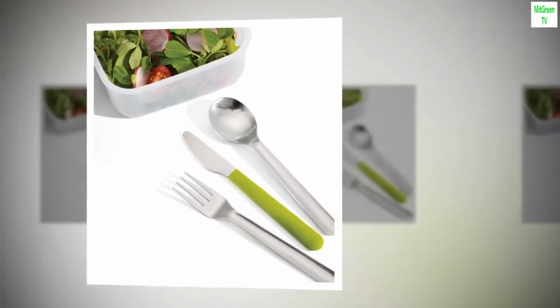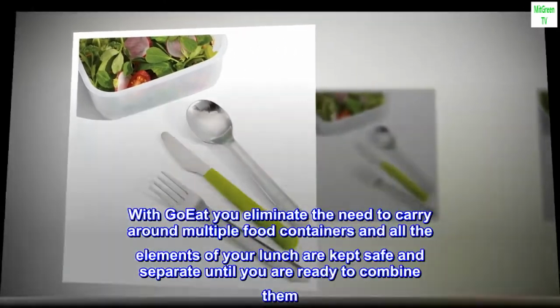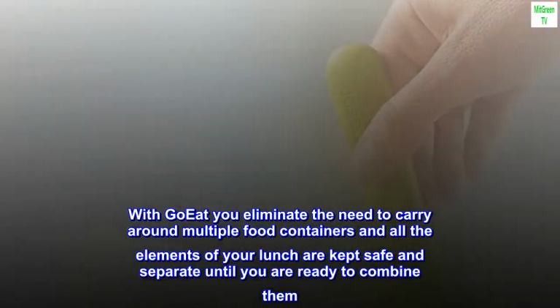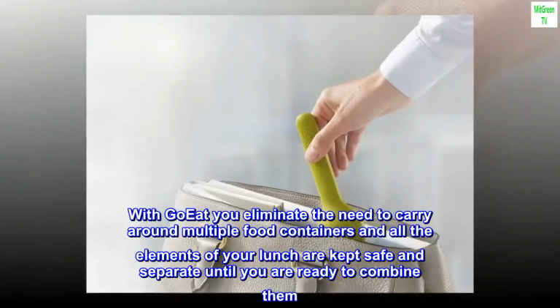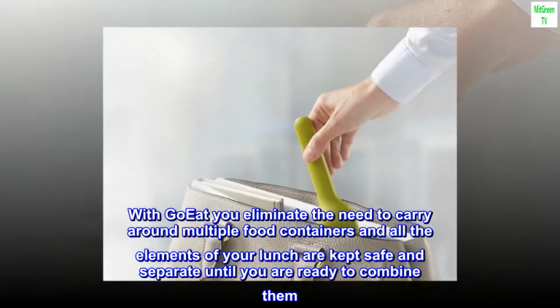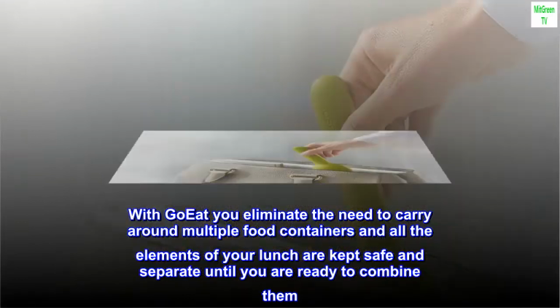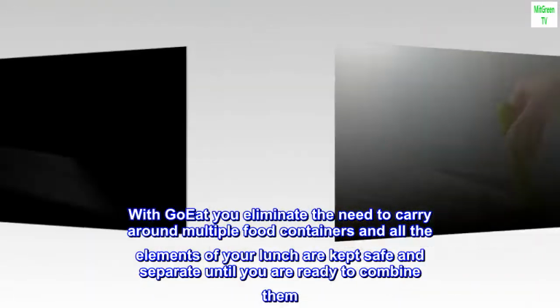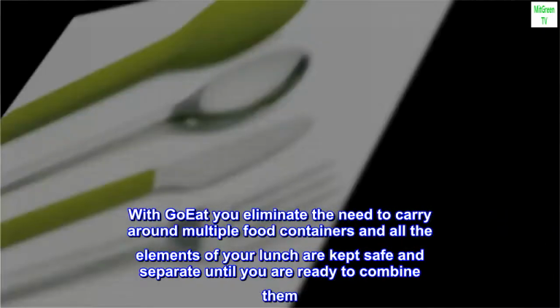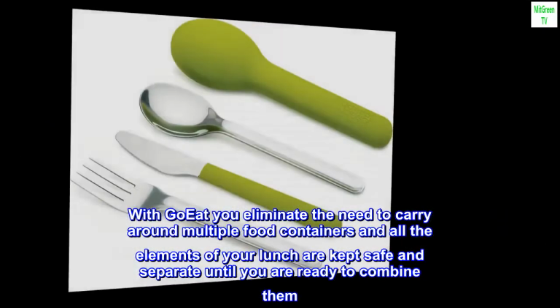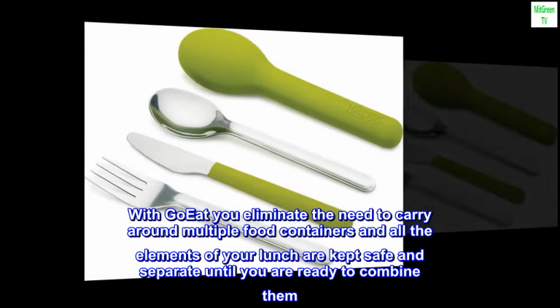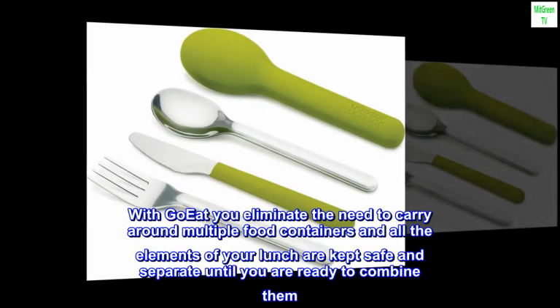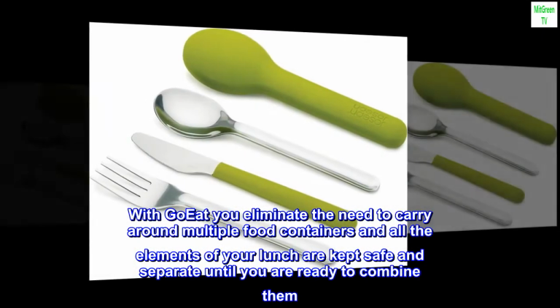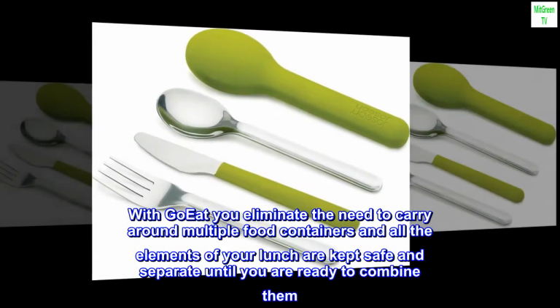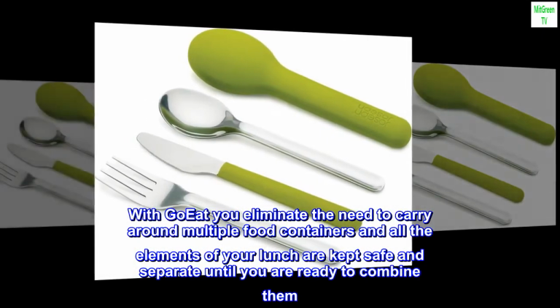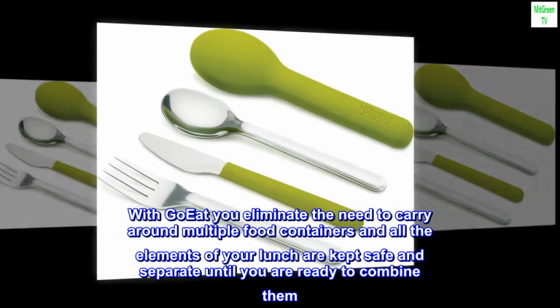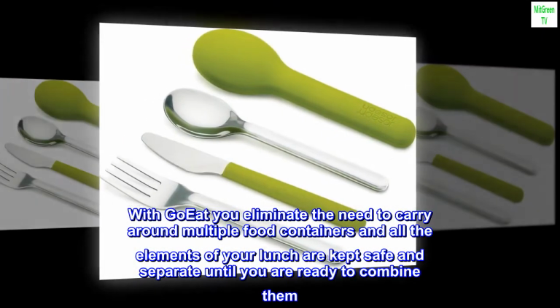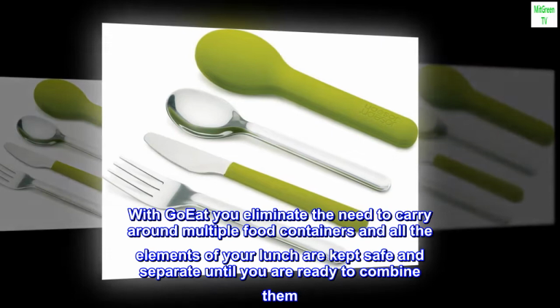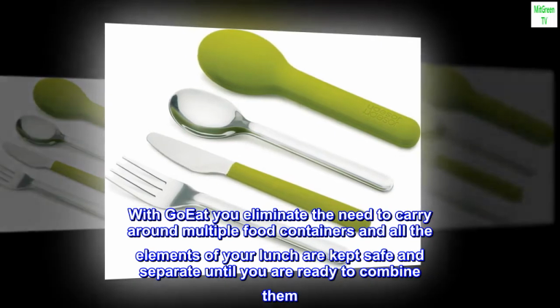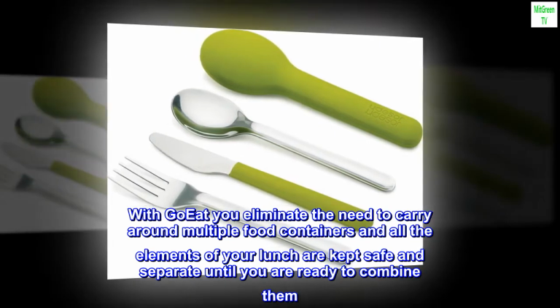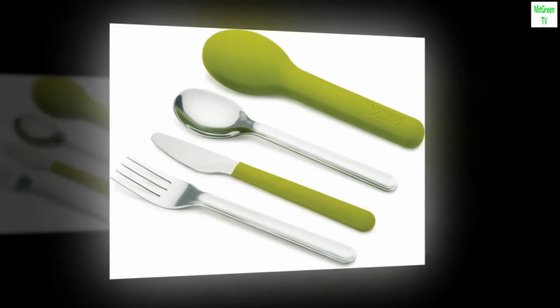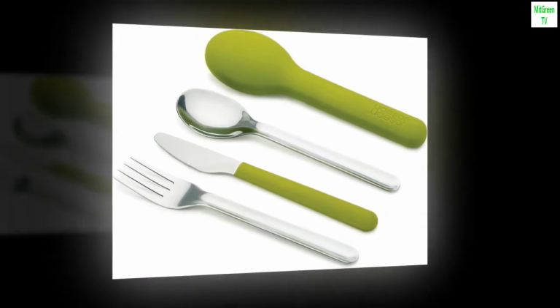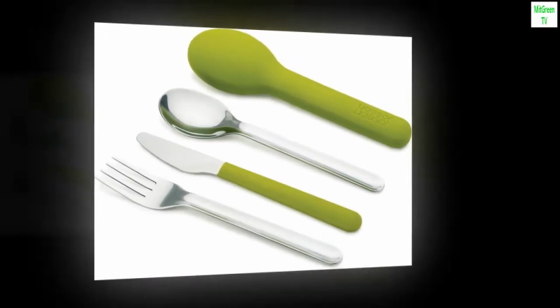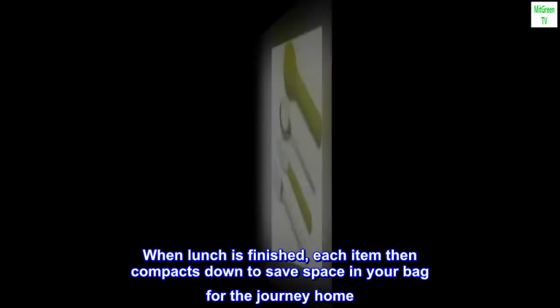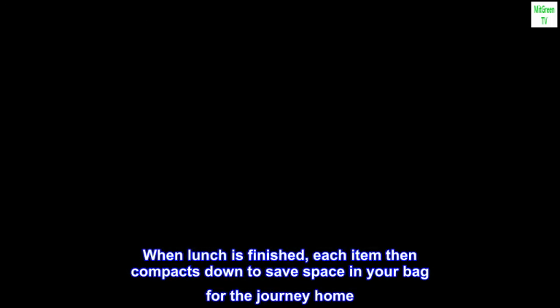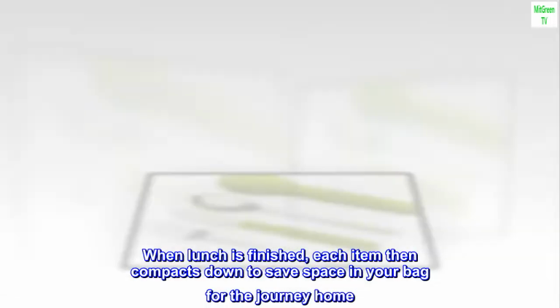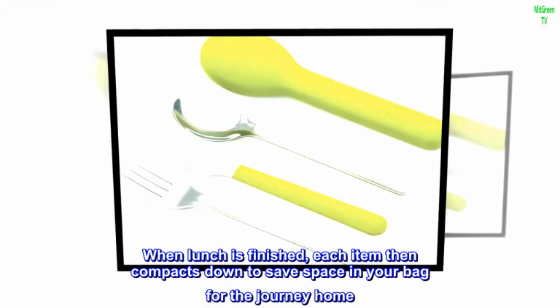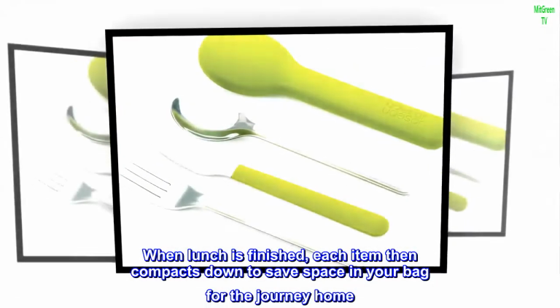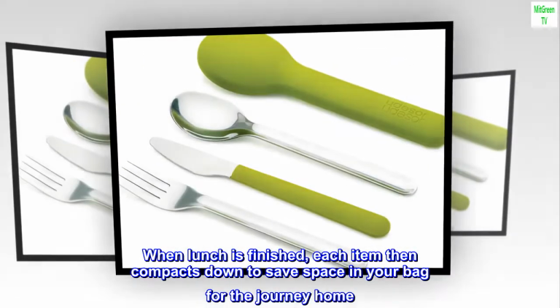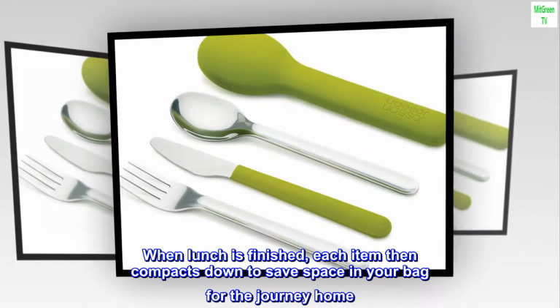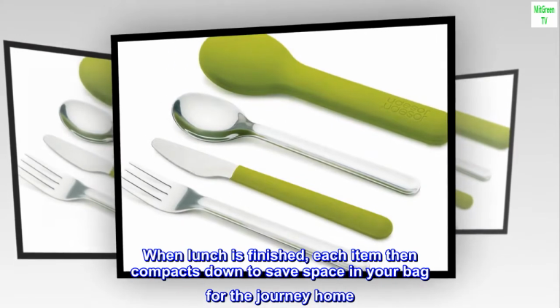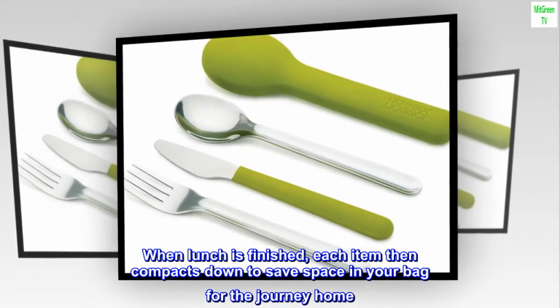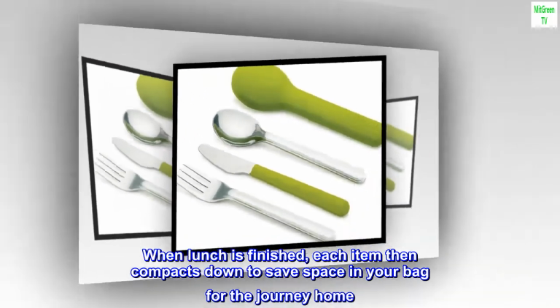With GoEat you eliminate the need to carry around multiple food containers, and all the elements of your lunch are kept safe and separate until you are ready to combine them. When lunch is finished, each item then compacts down to save space in your bag for the journey home.